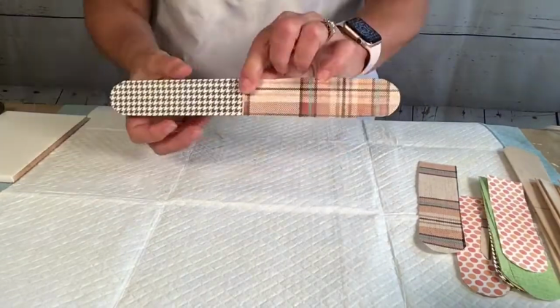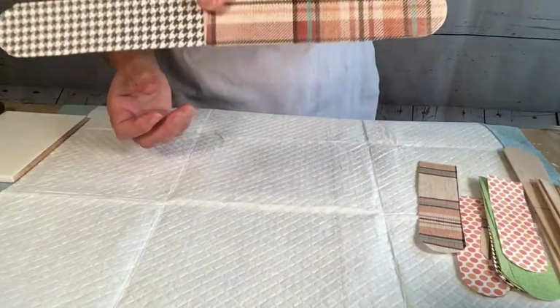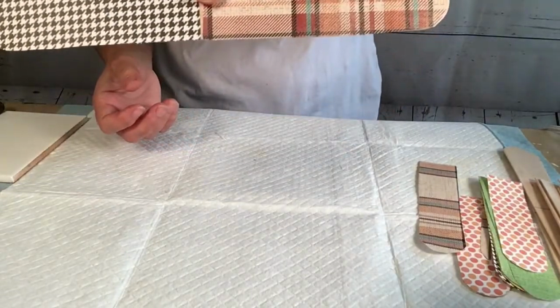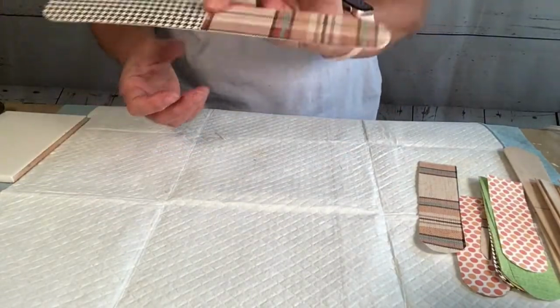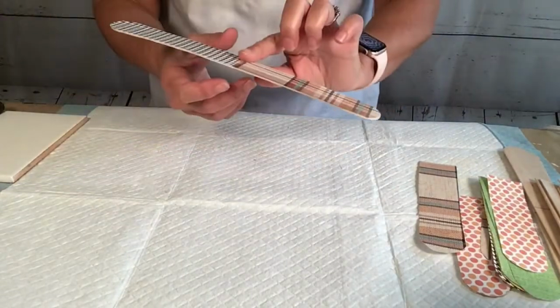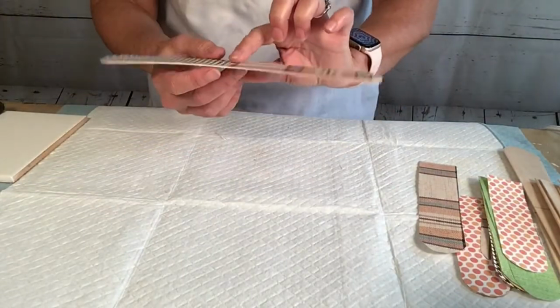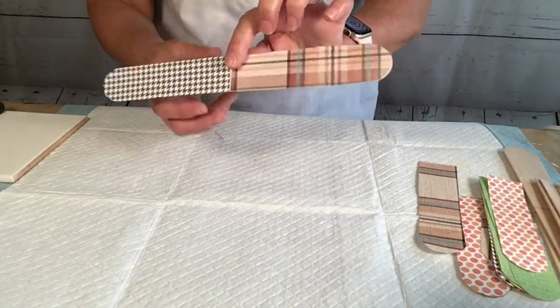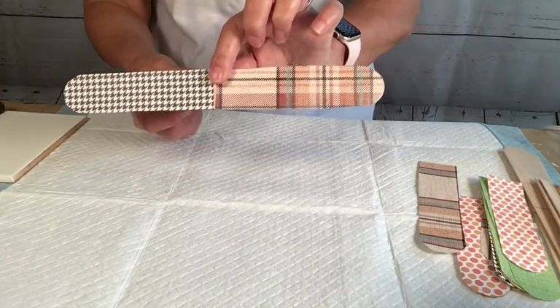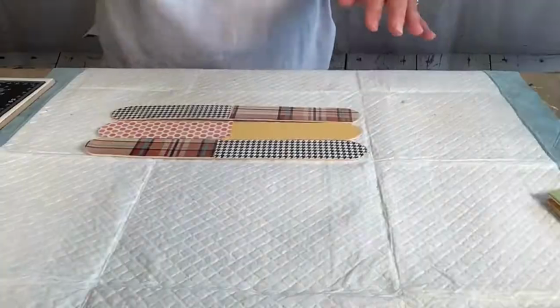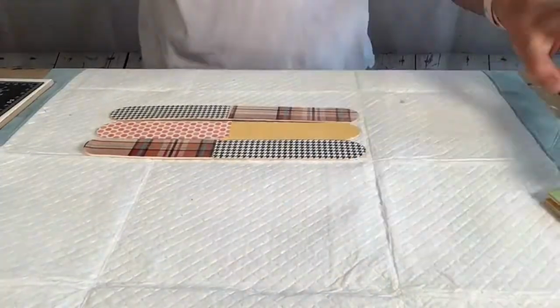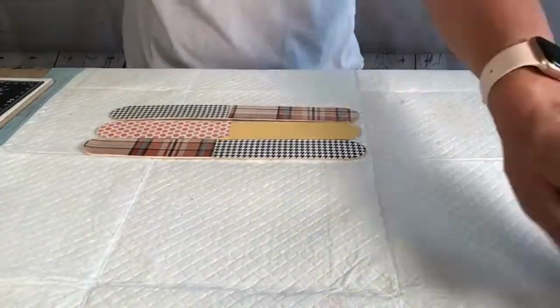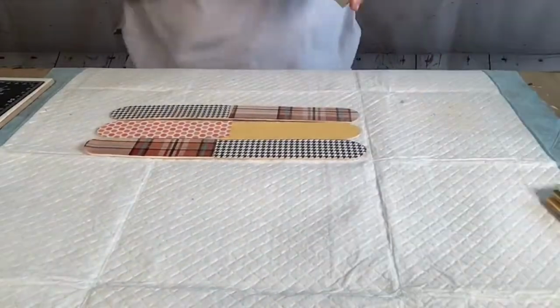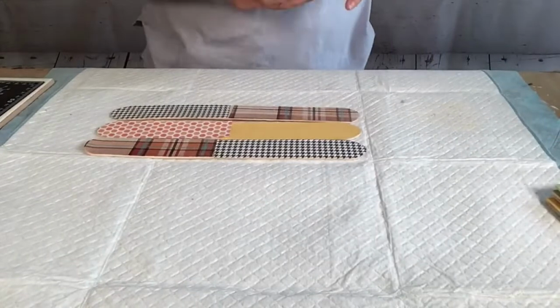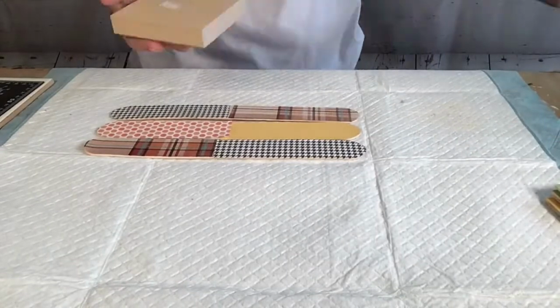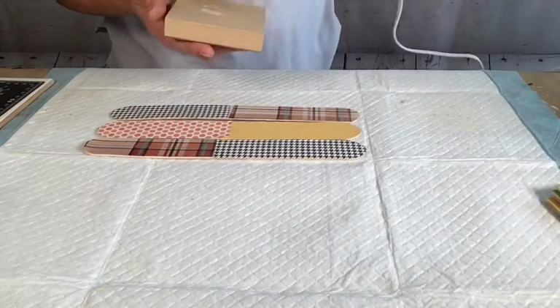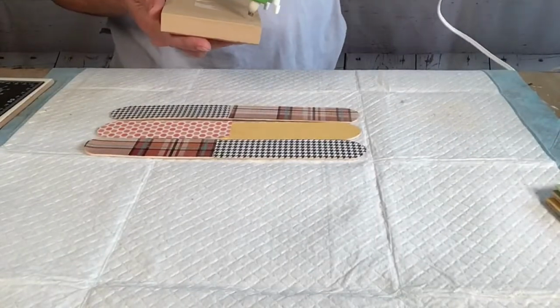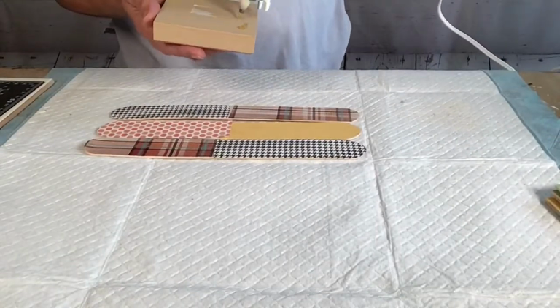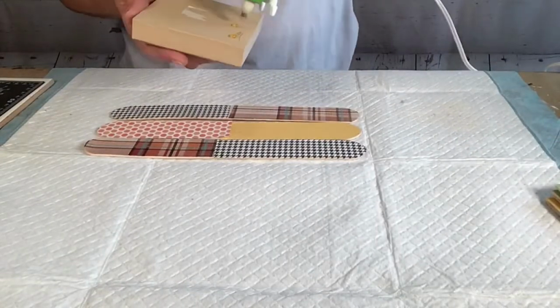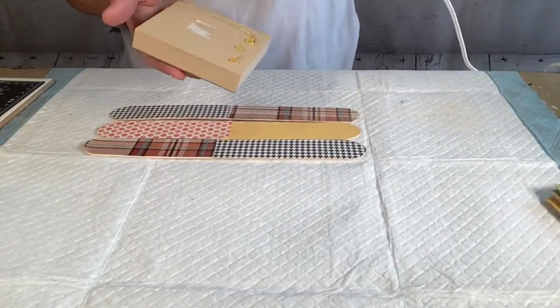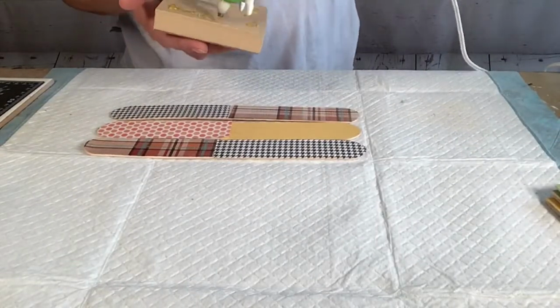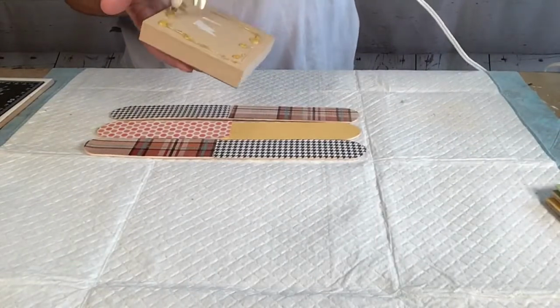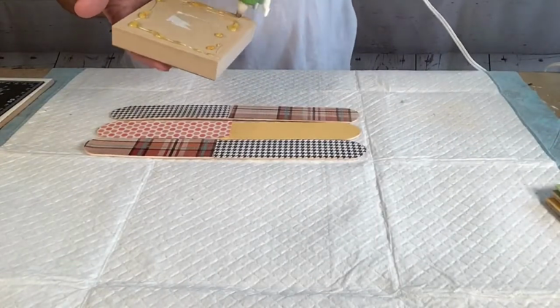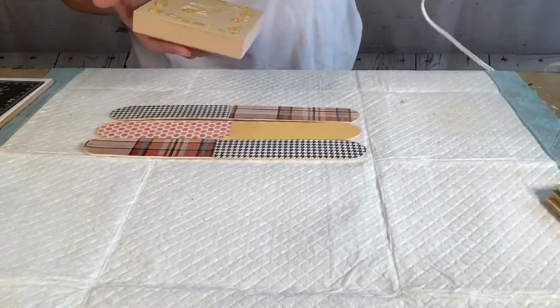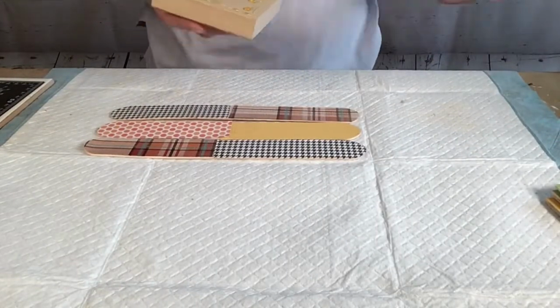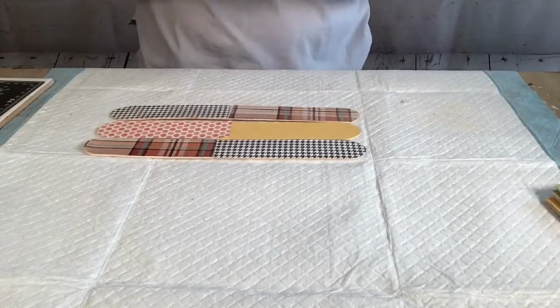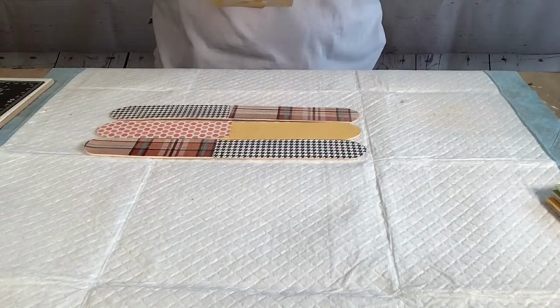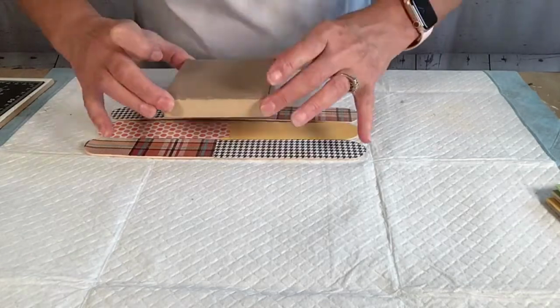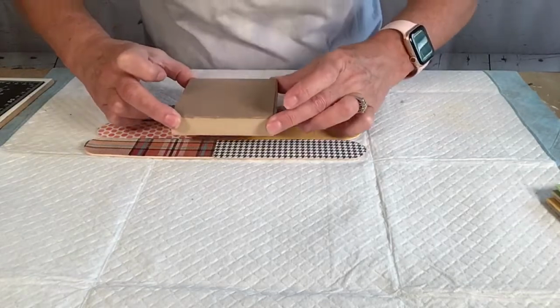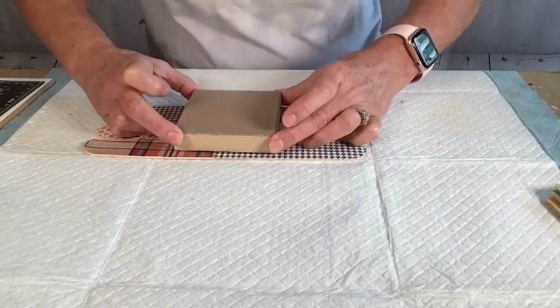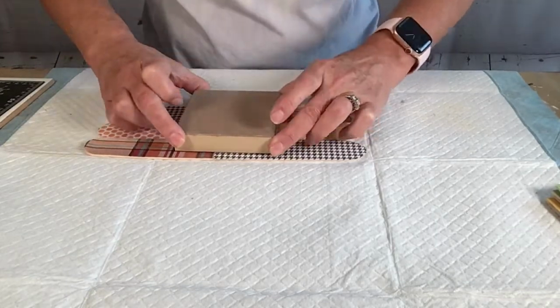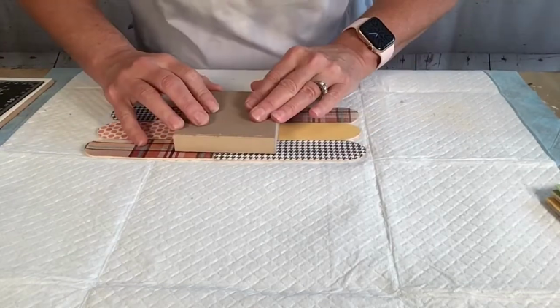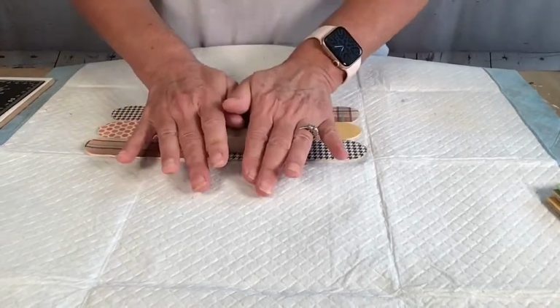And then I line up the three long sticks and use some wood hot glue to adhere the block onto those.